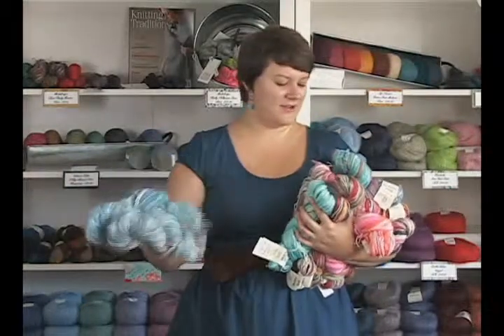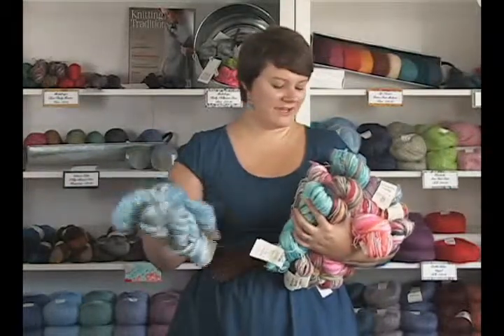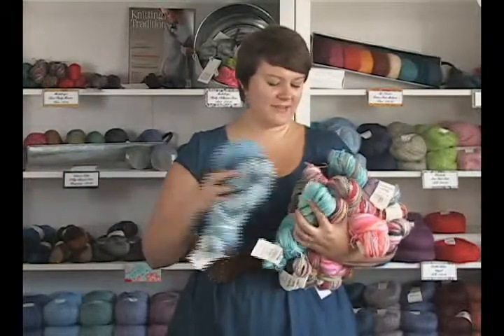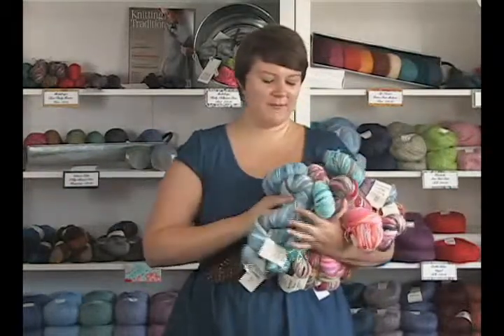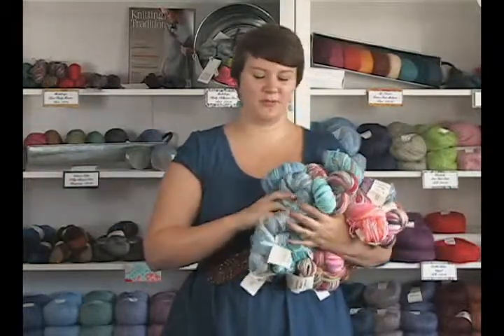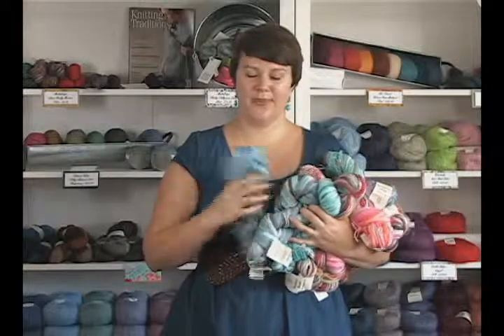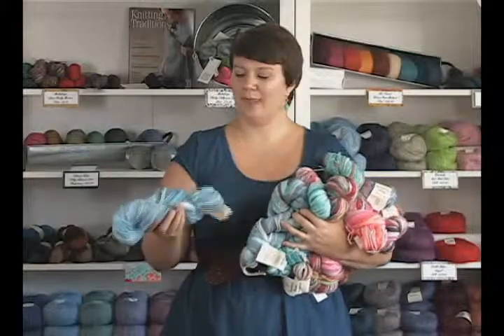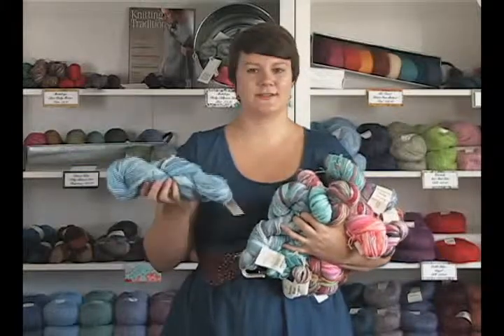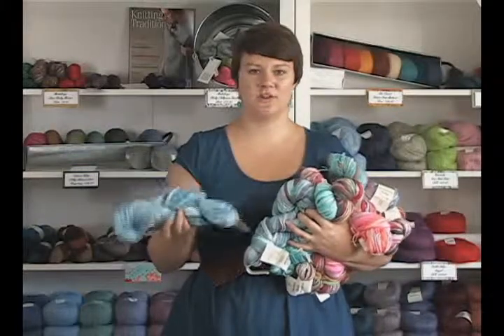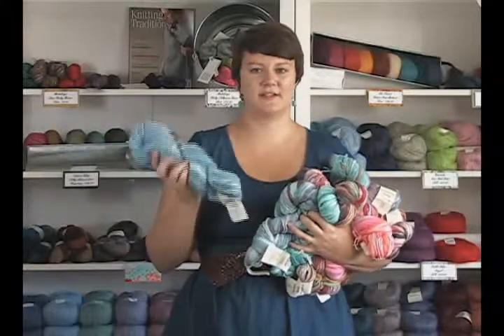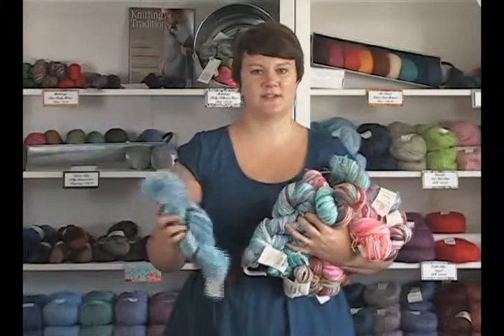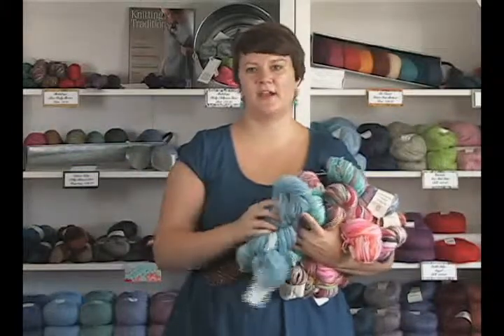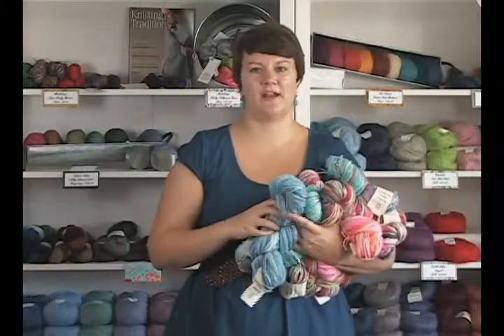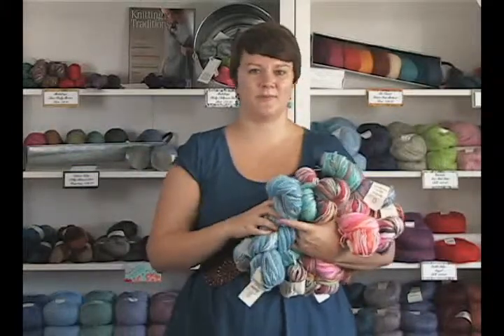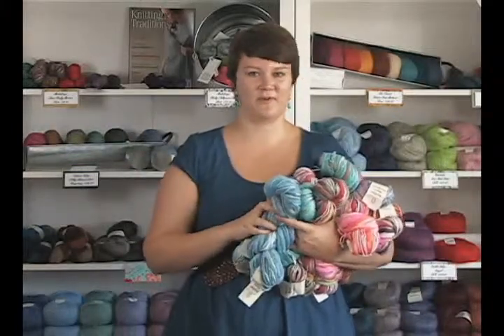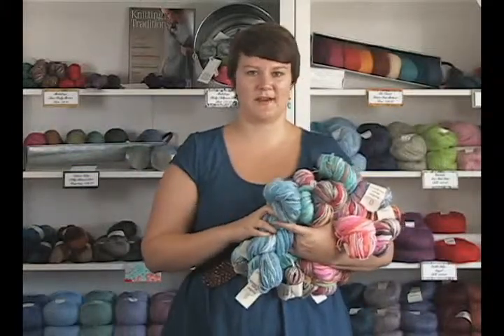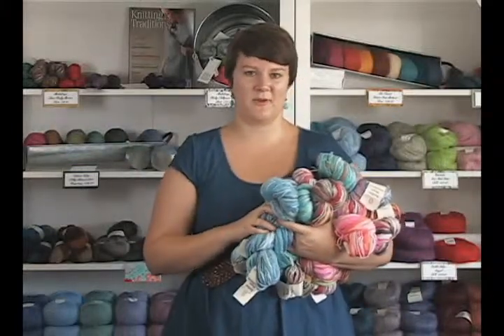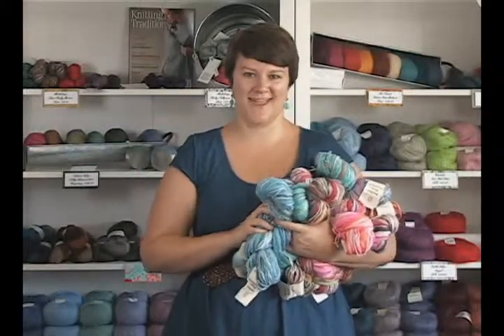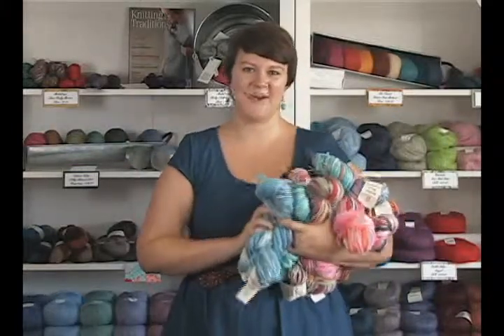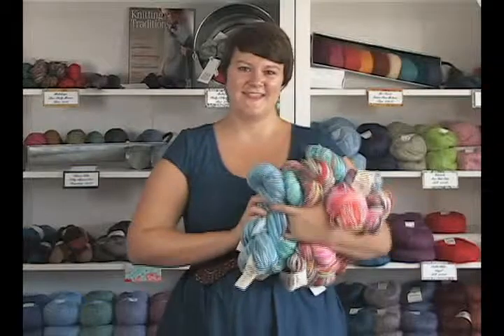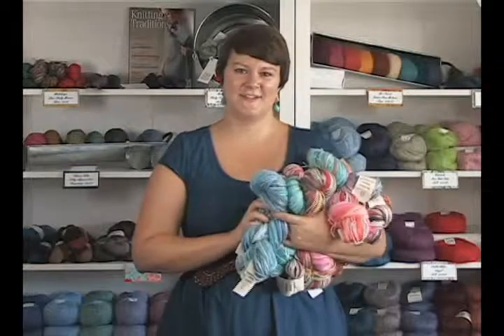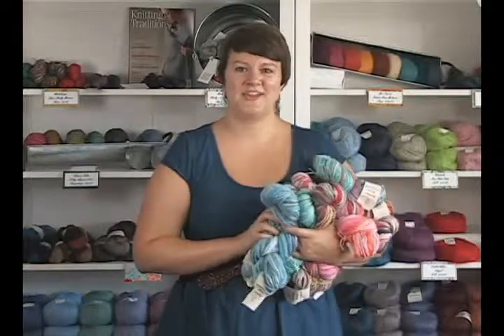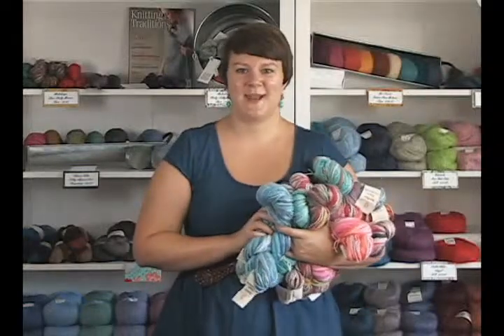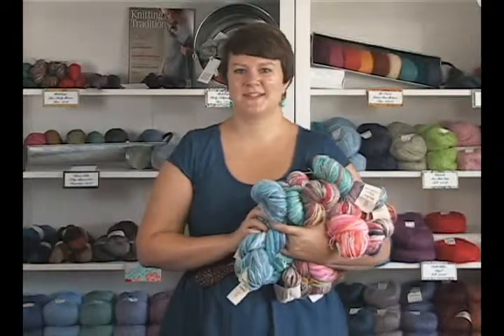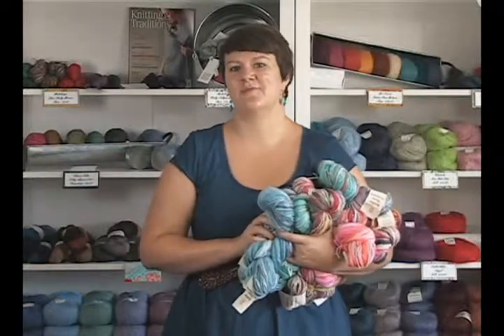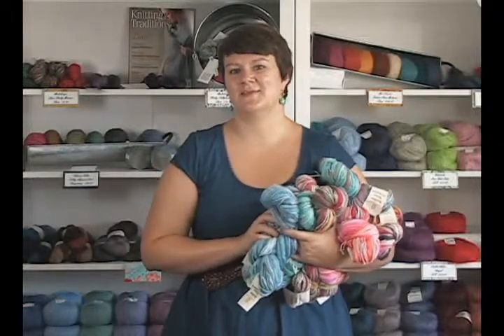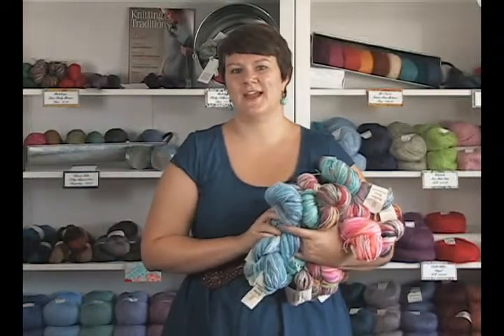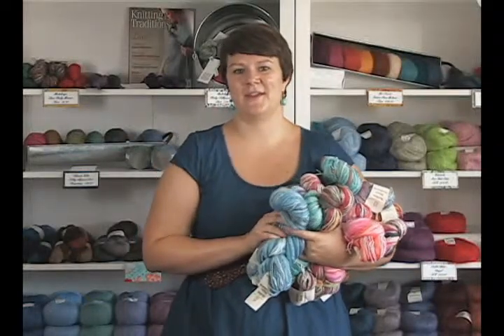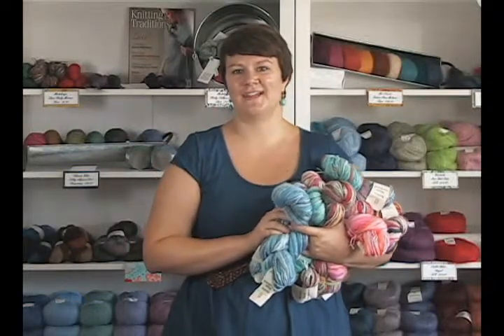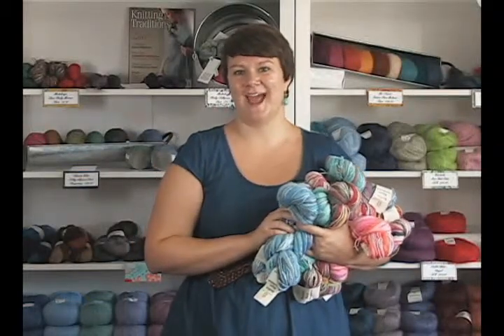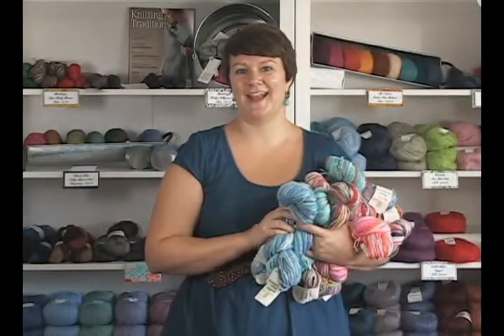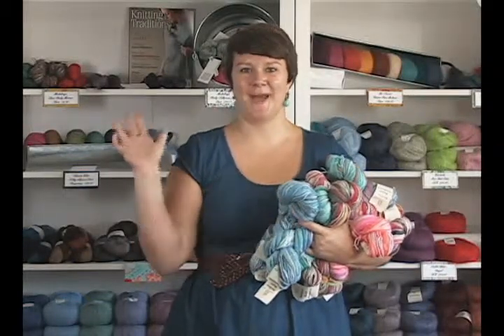So definitely check out the Bamboo Bloom hand paint. It's gorgeous, artistic looking yarn and it'll be beautiful with whatever you want to make. Thanks so much for watching. I'm Kristen from Jimmy Beans Wool and I hope you have a great day and happy knitting. Bye!